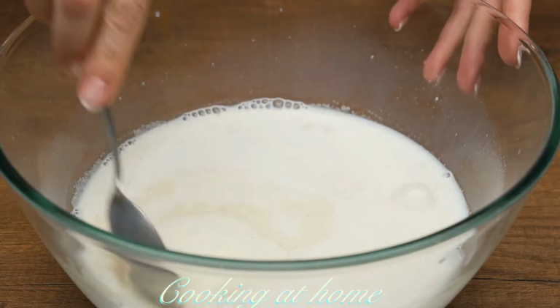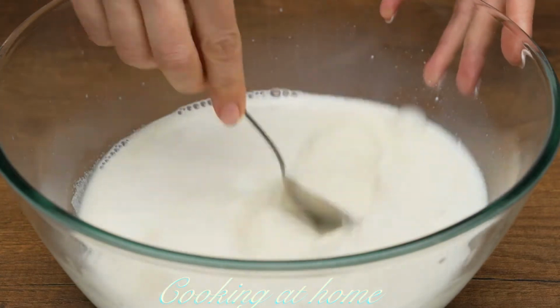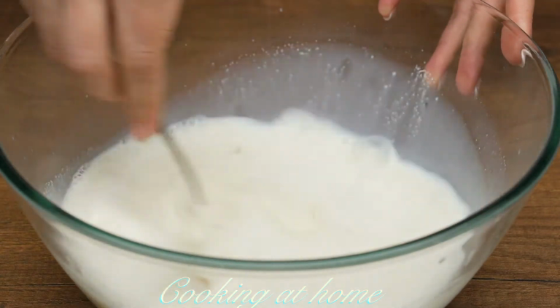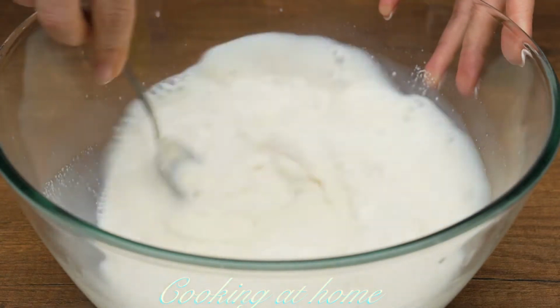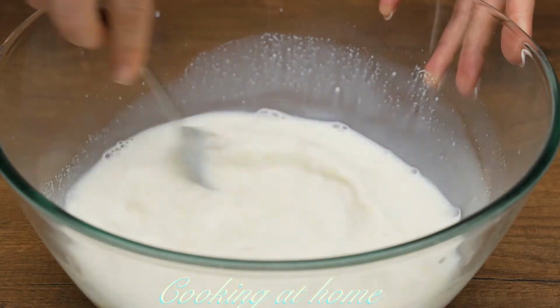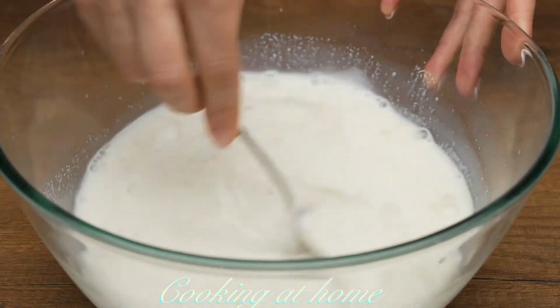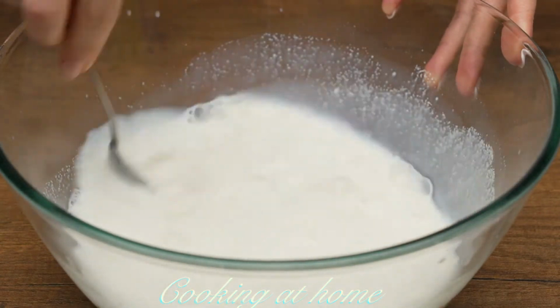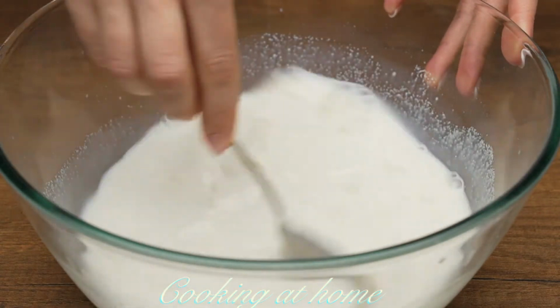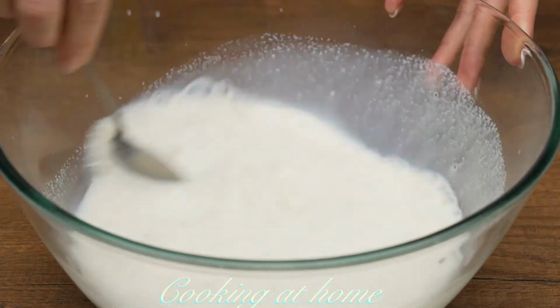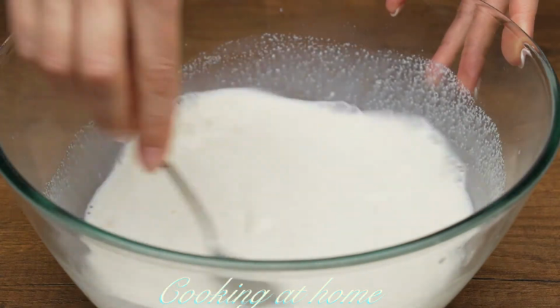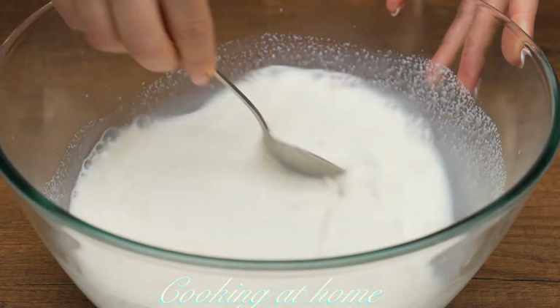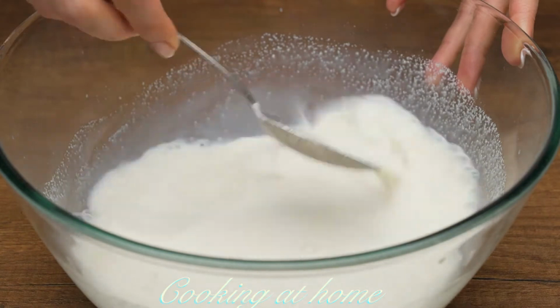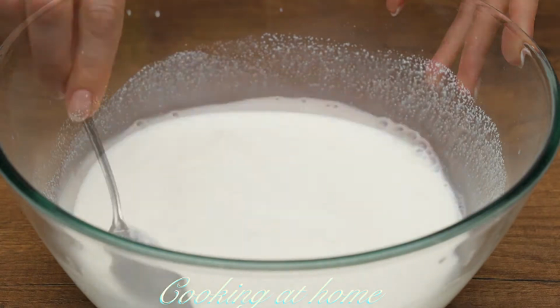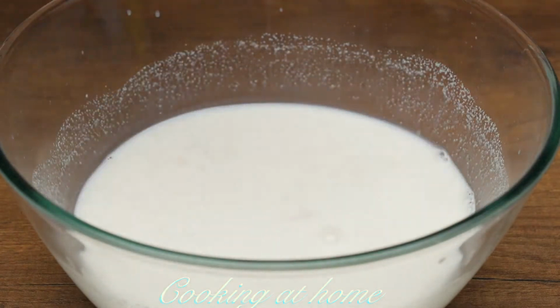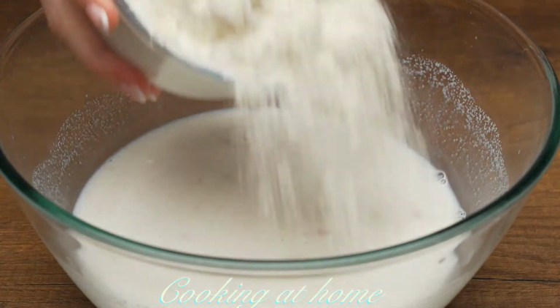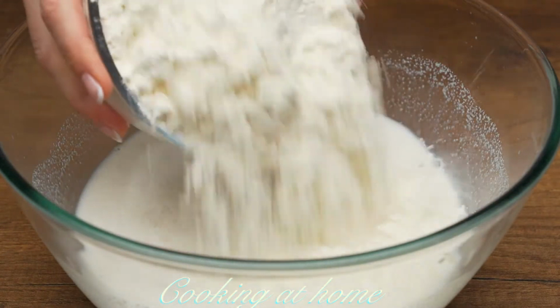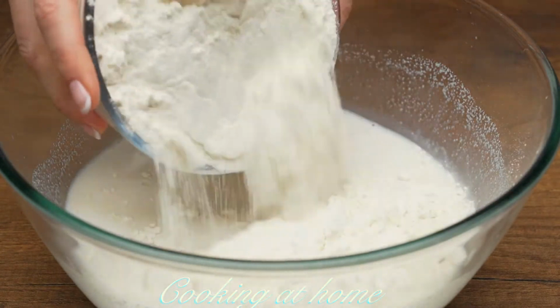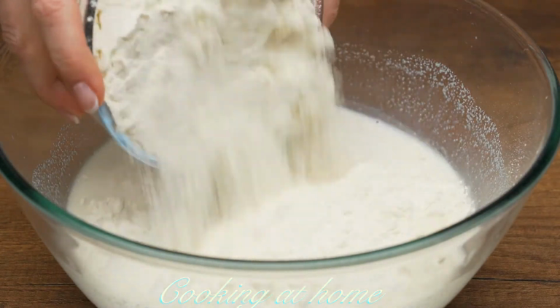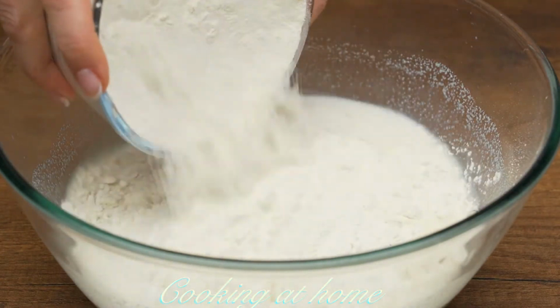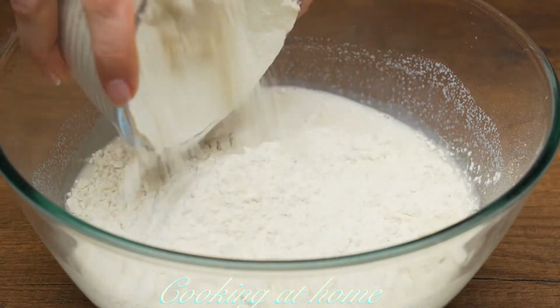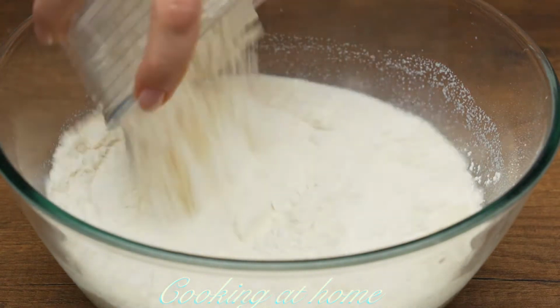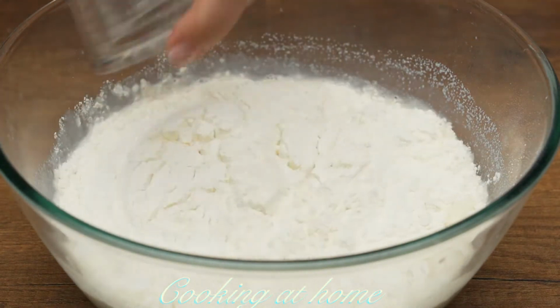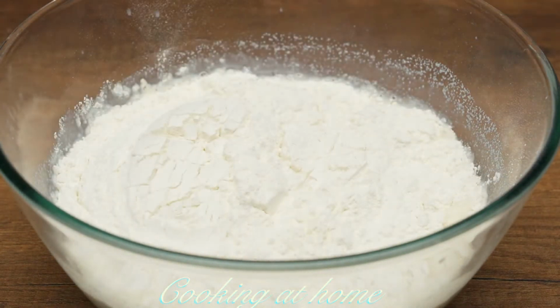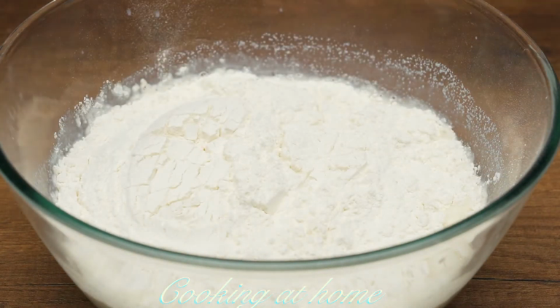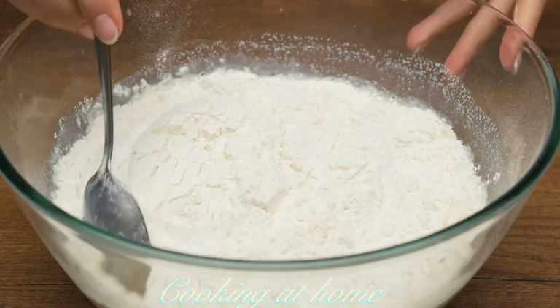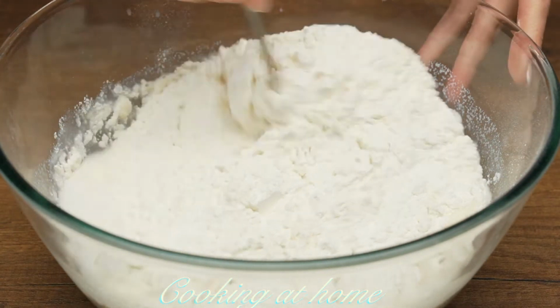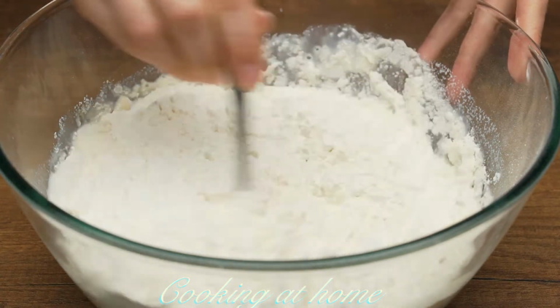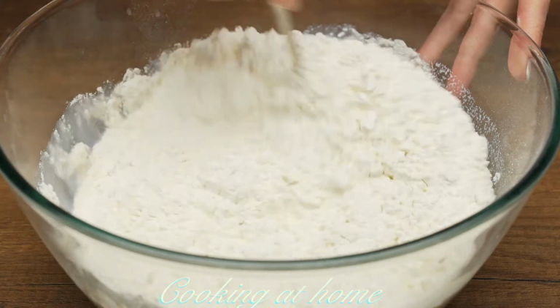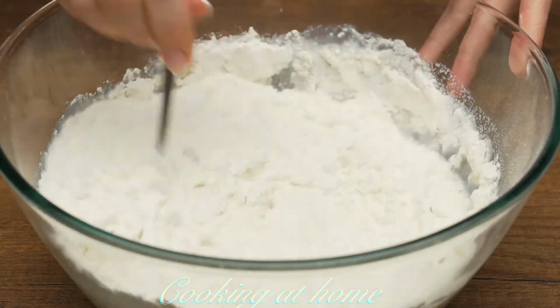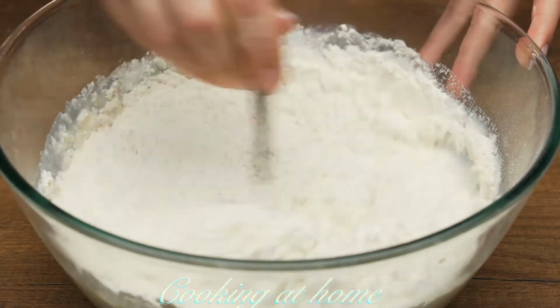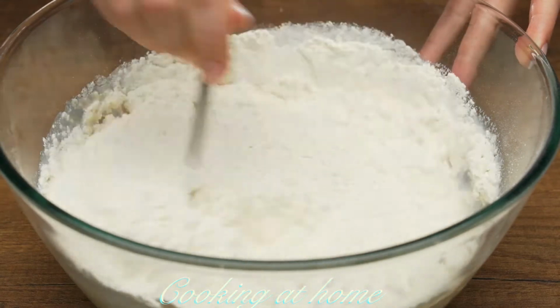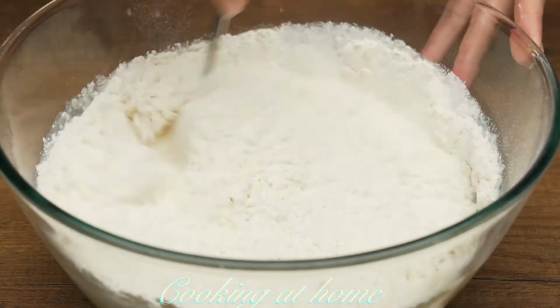Now add 100 grams of semolina and mix it together. Then add 500 grams of flour and mix it together.